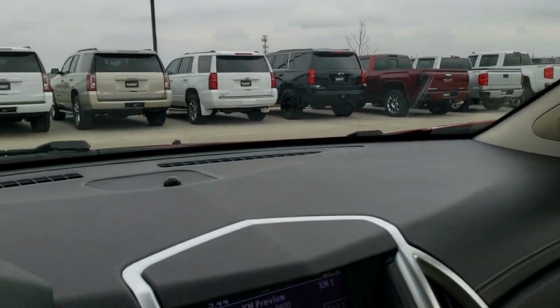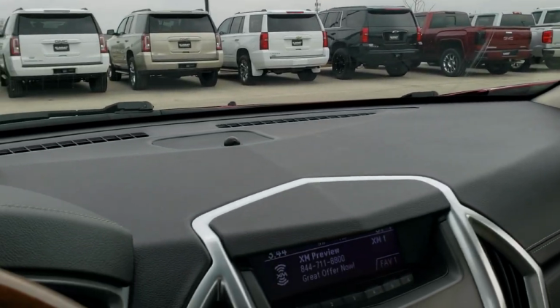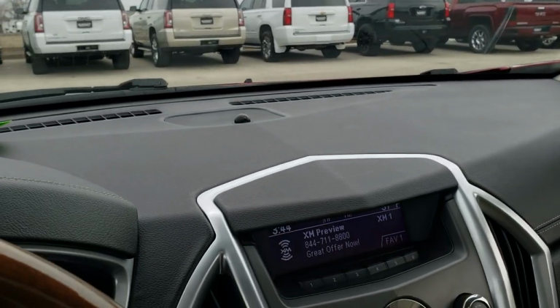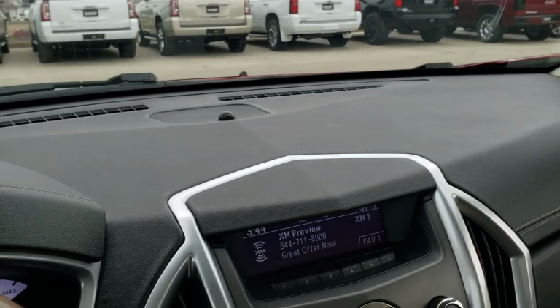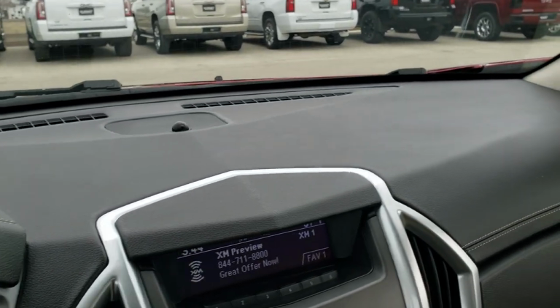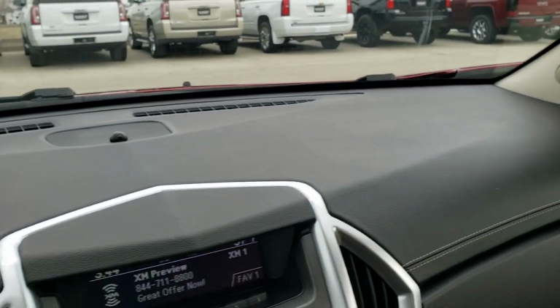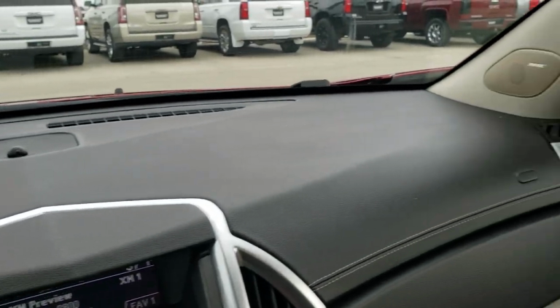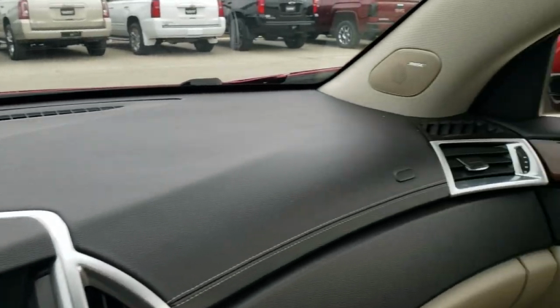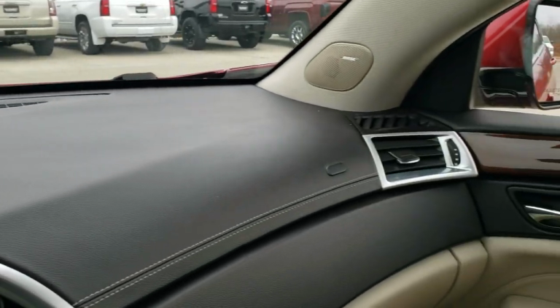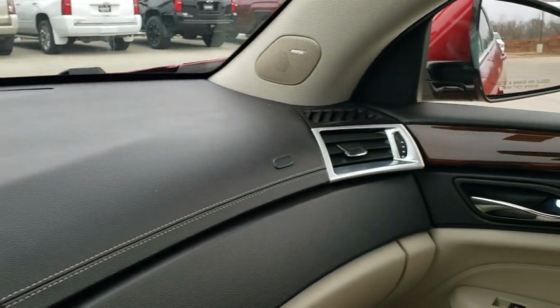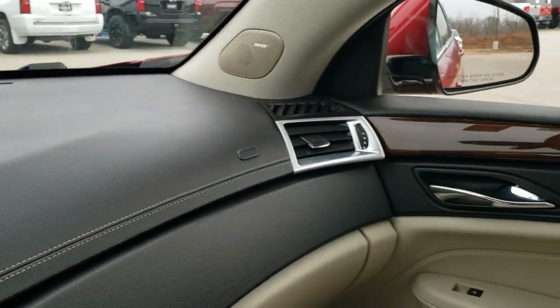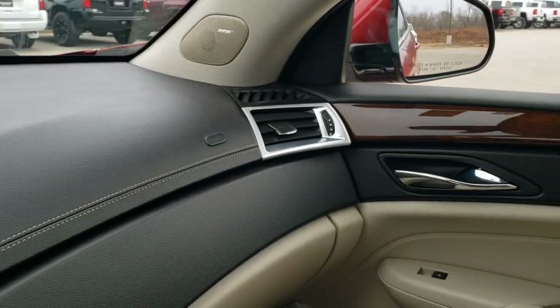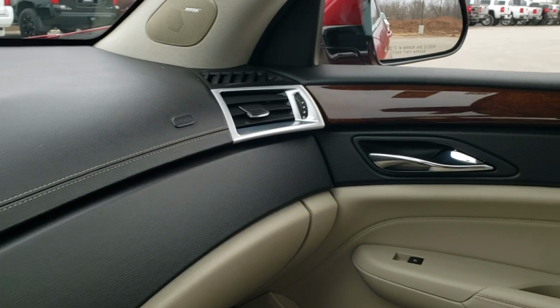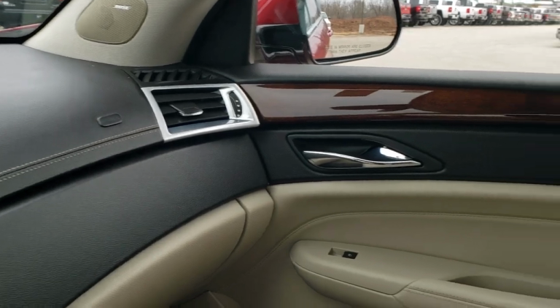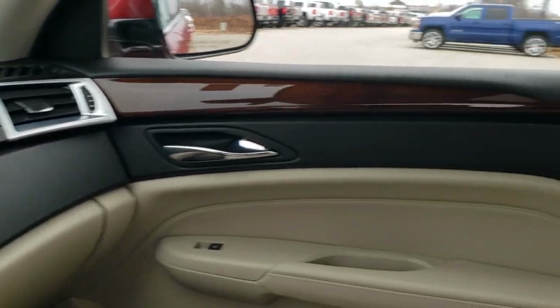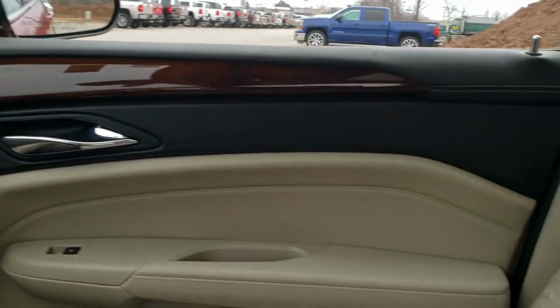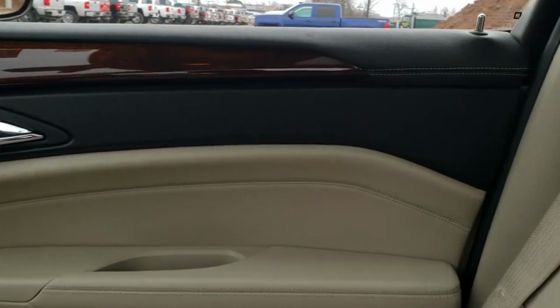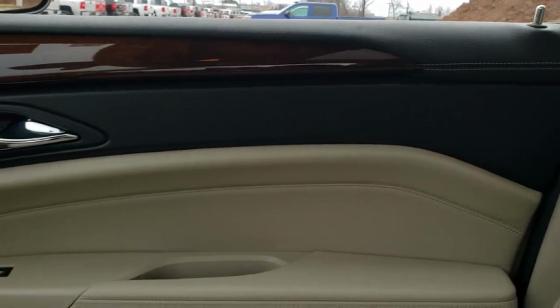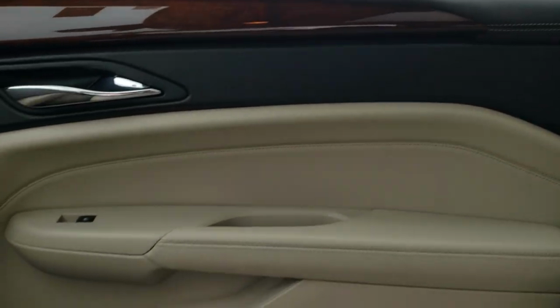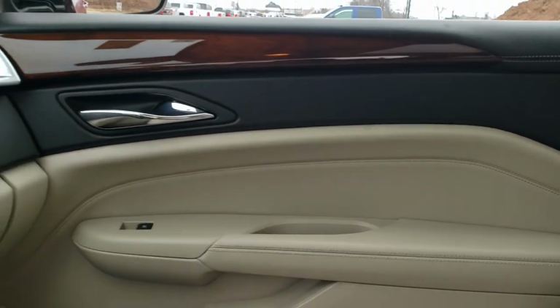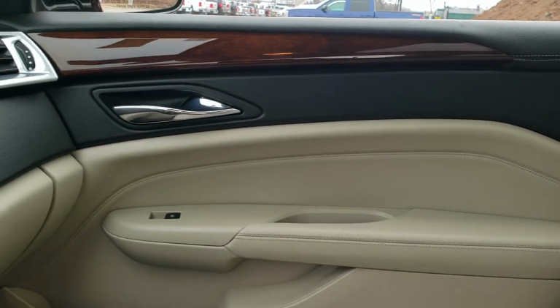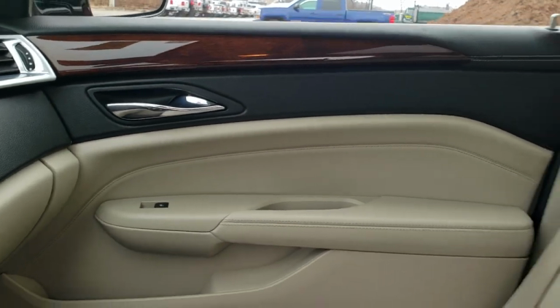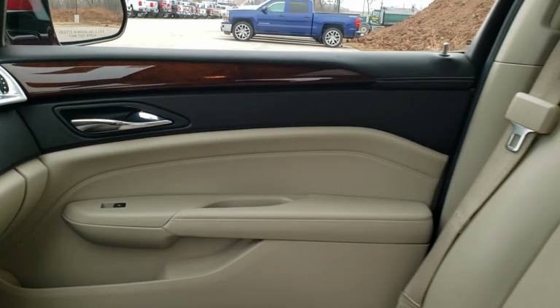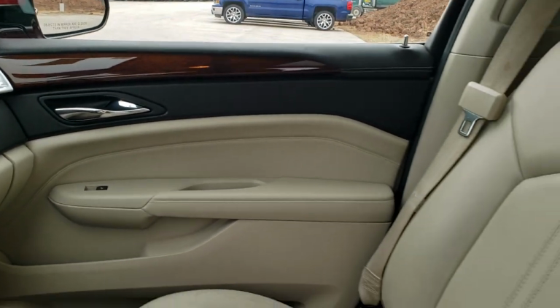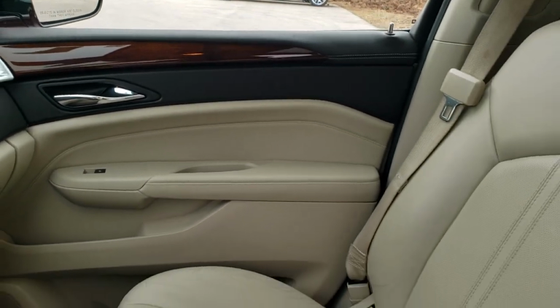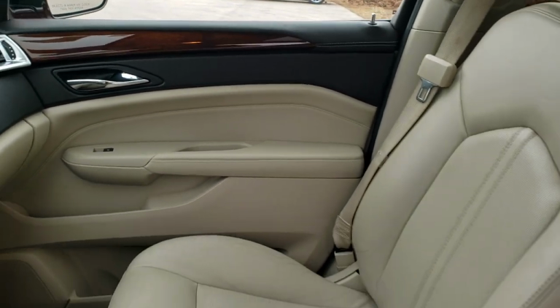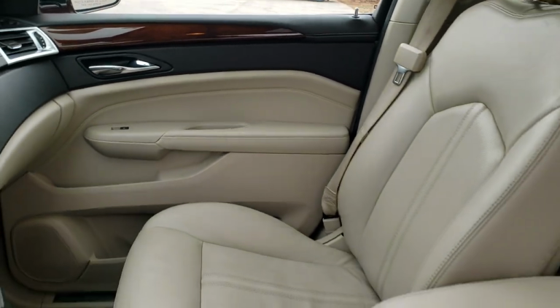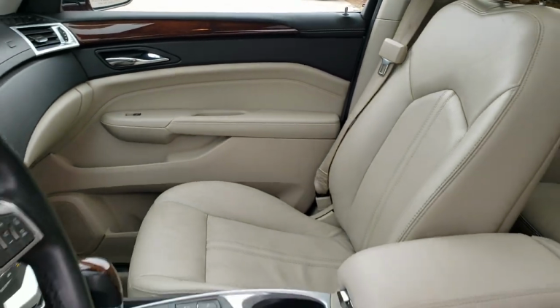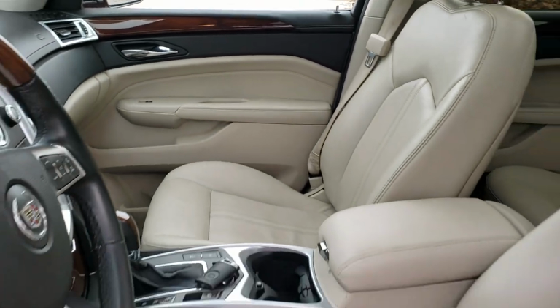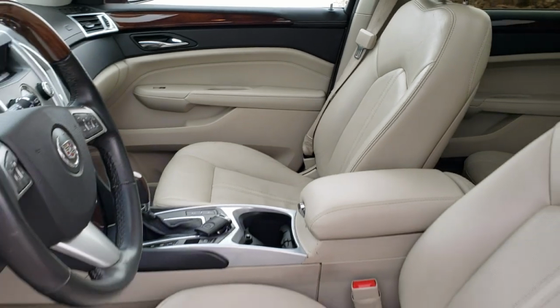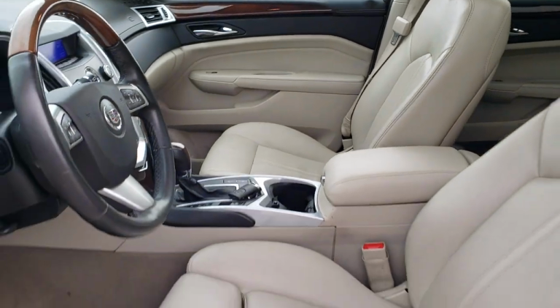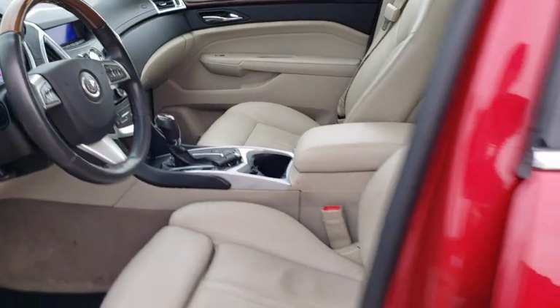The dash is nice and clean, and this vehicle has never been smoked in. We'll take a quick look at the back seats and then check out under the hood.